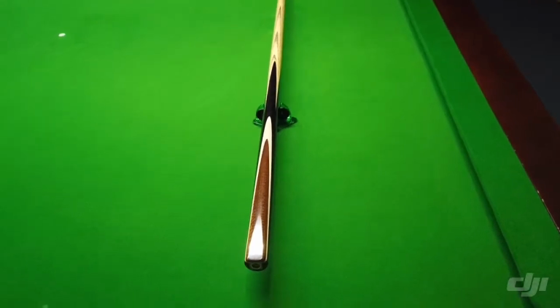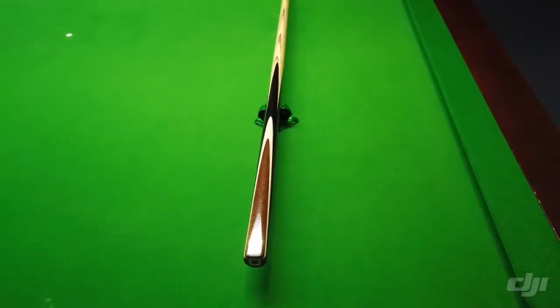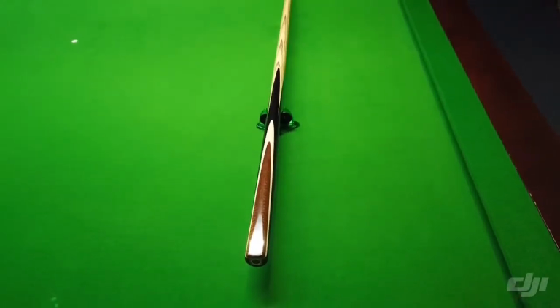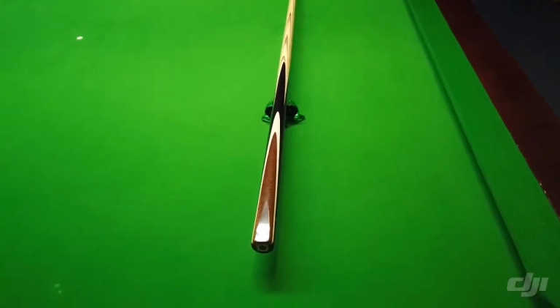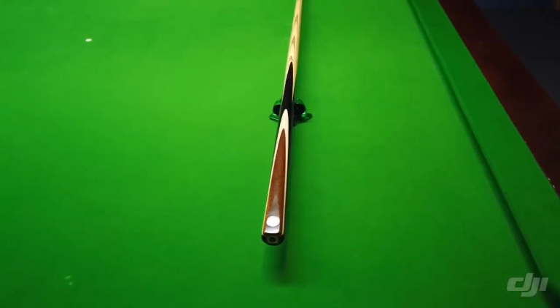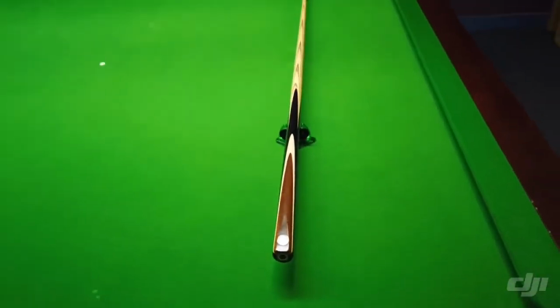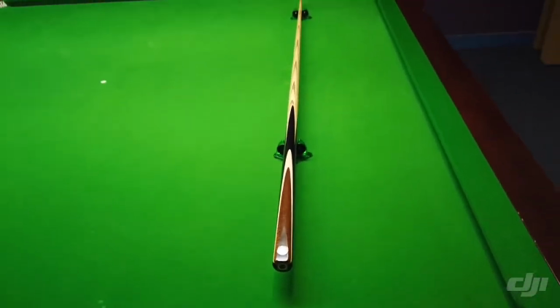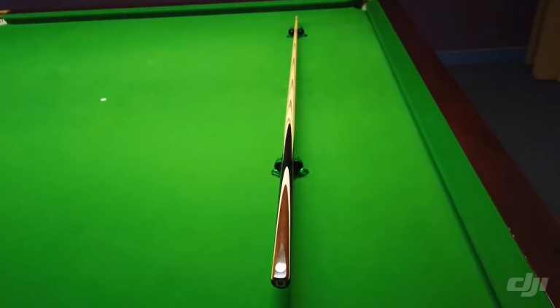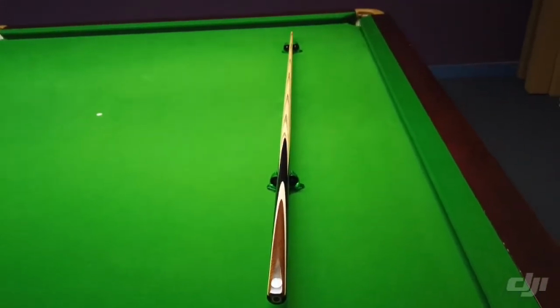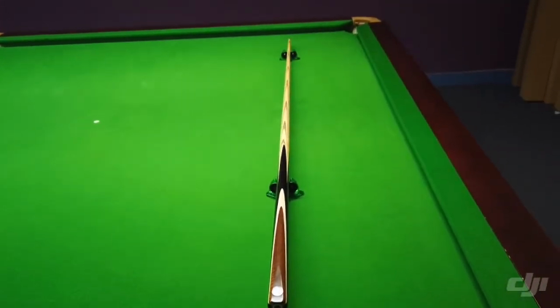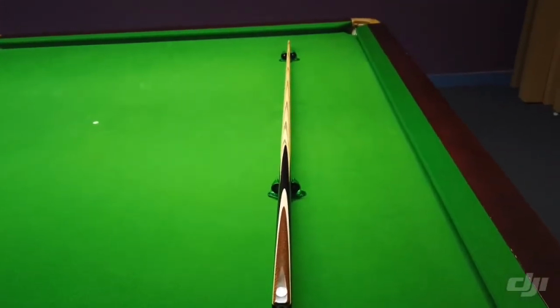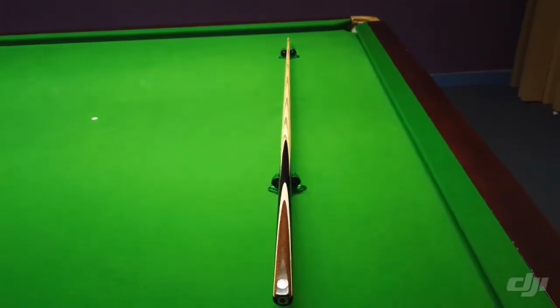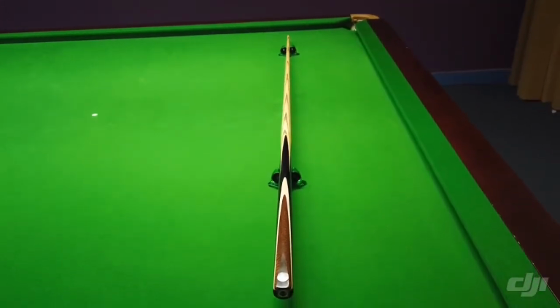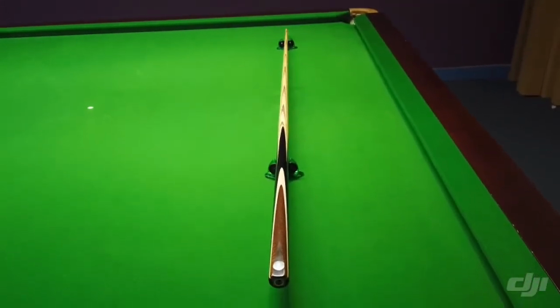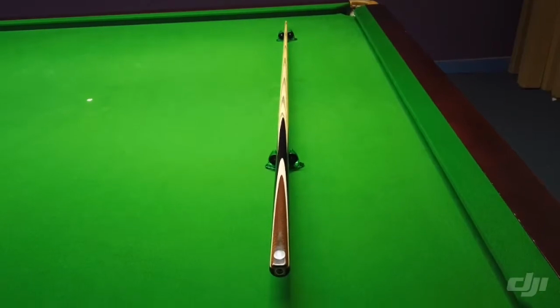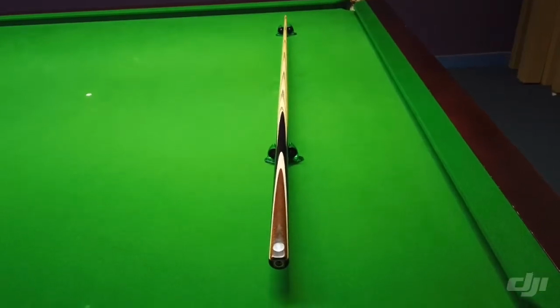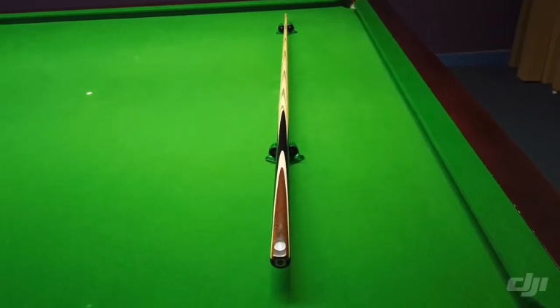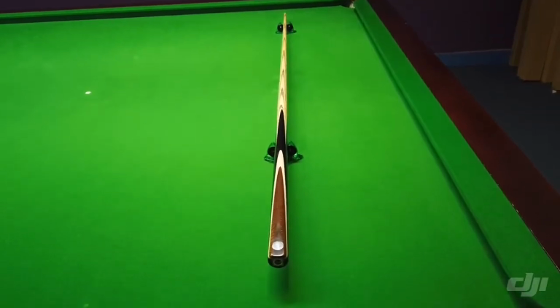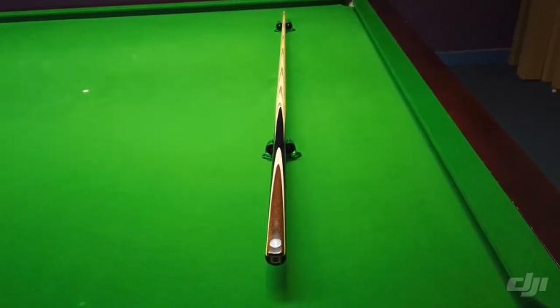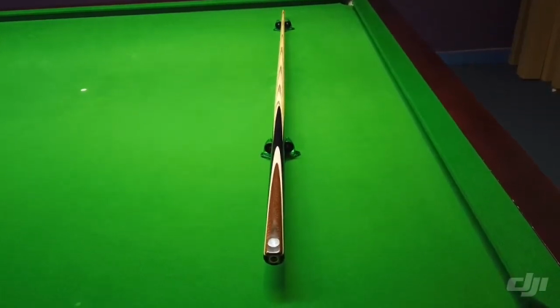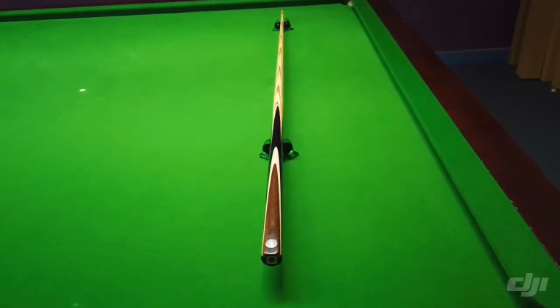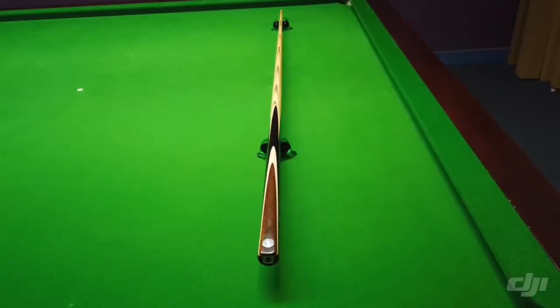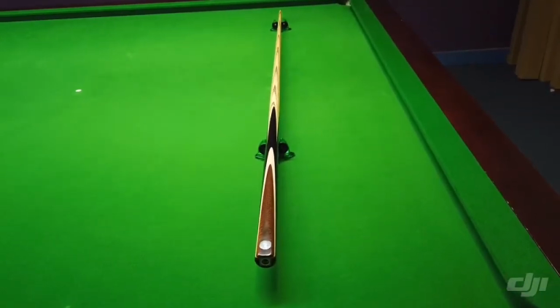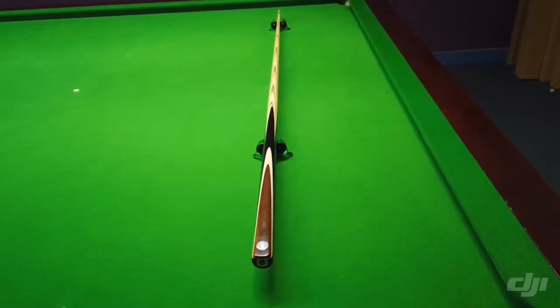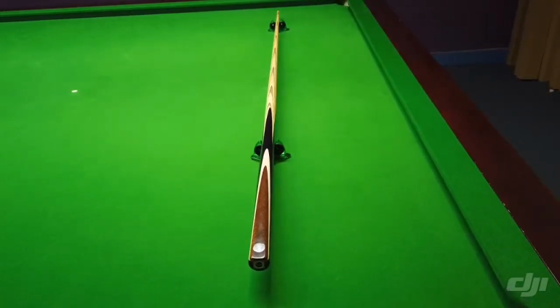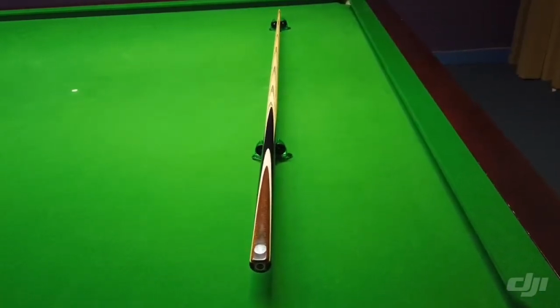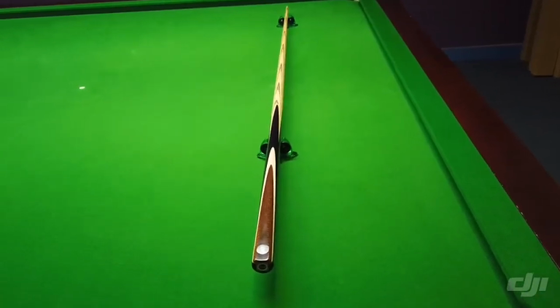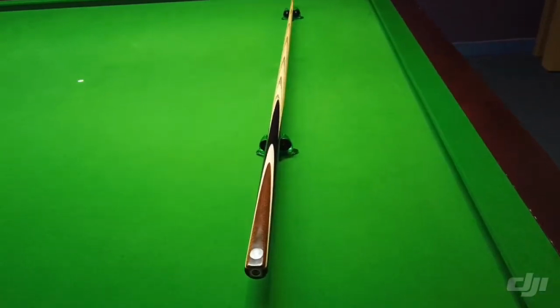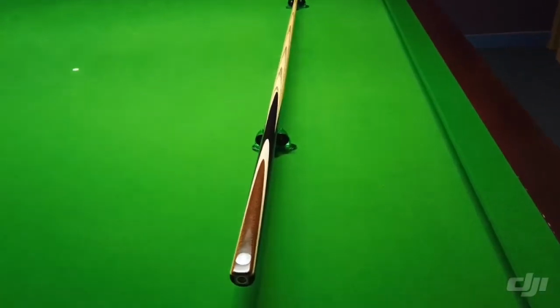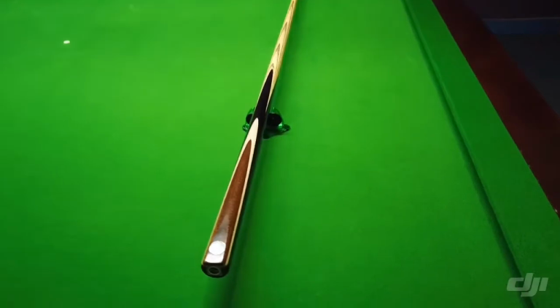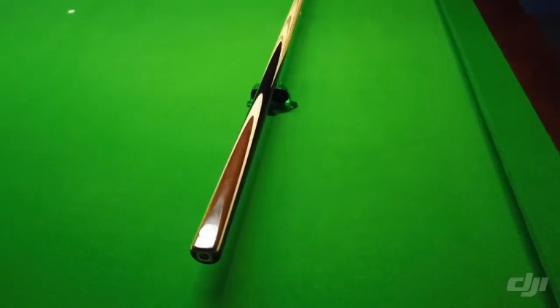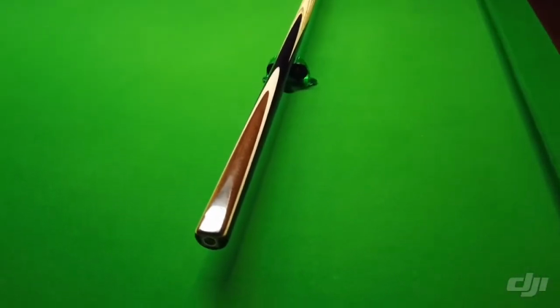Hi everyone, this is a Pro-Q with a snakewood splice. It has a single splice in snakewood with a single veneer — this one has a maple veneer.